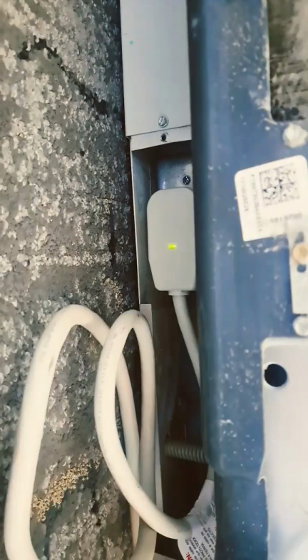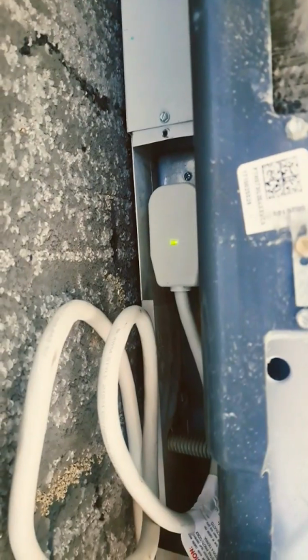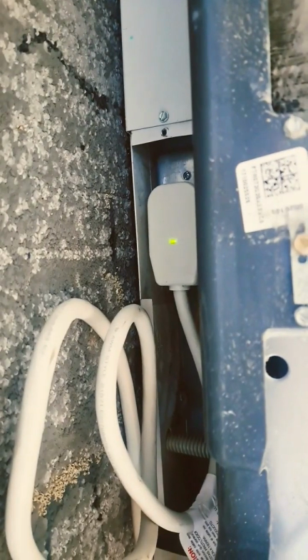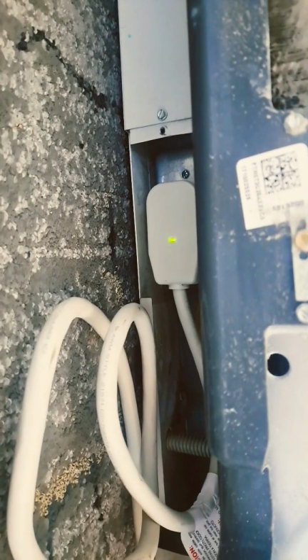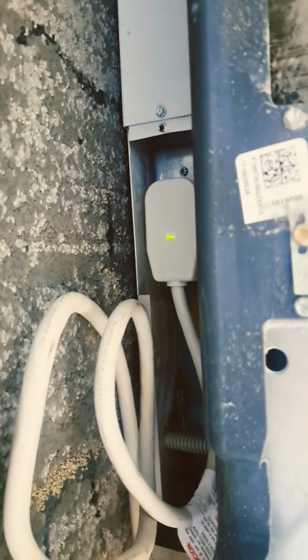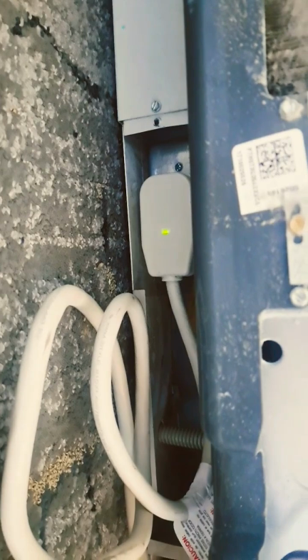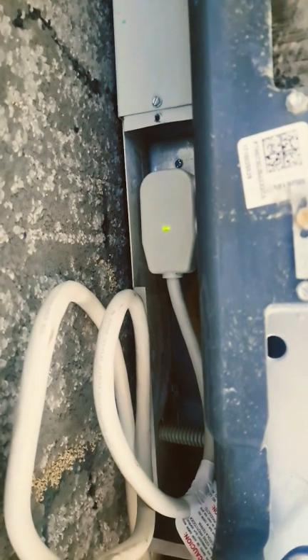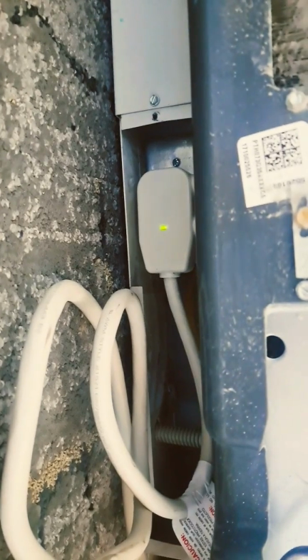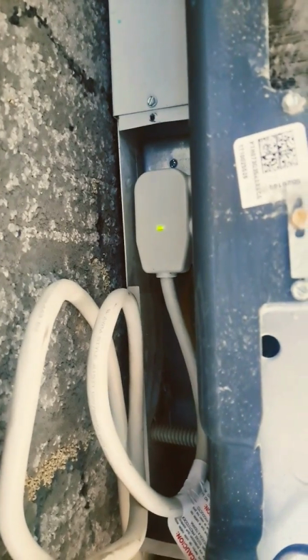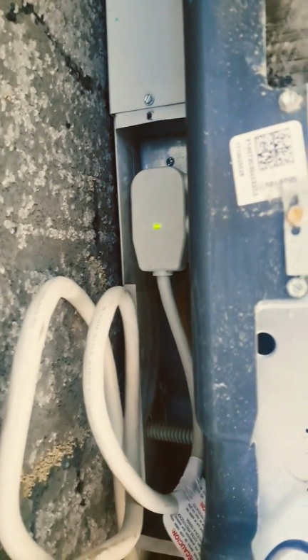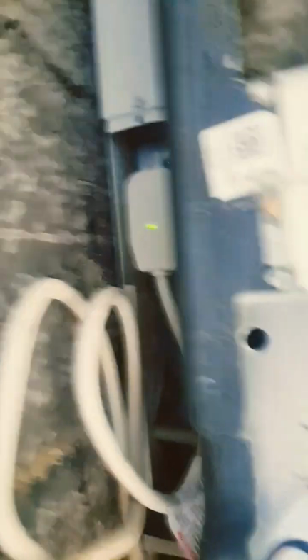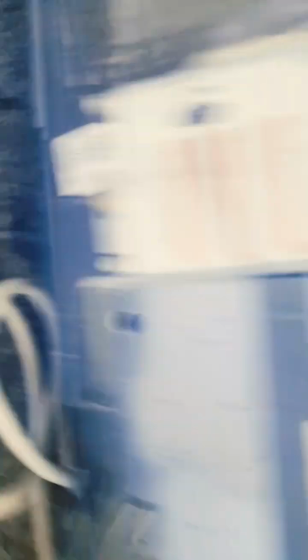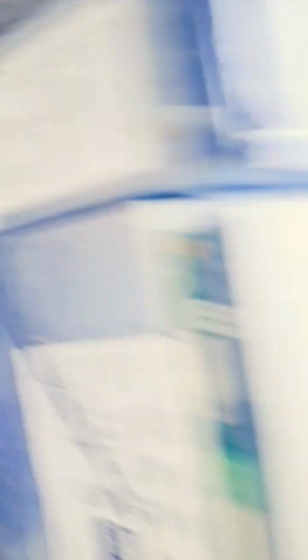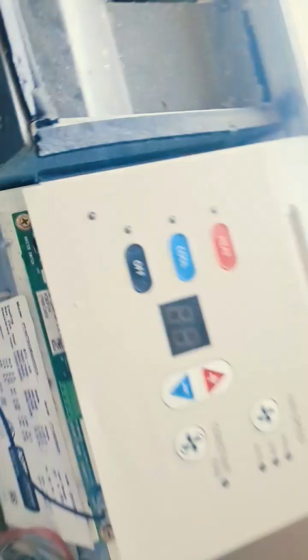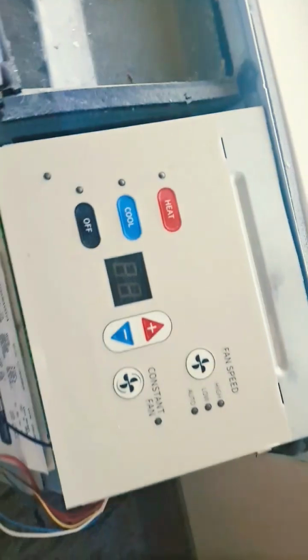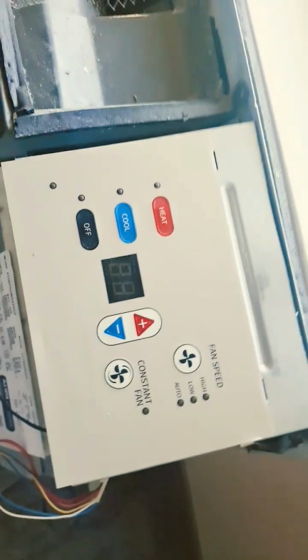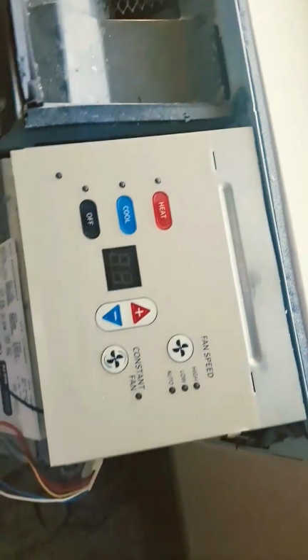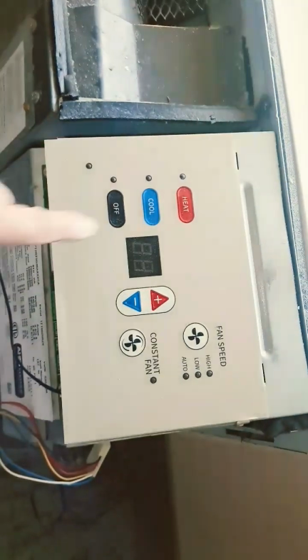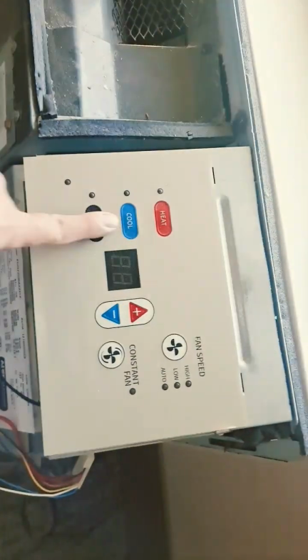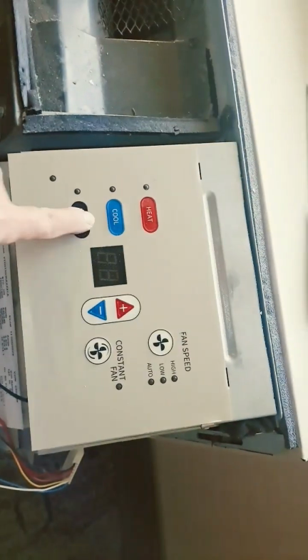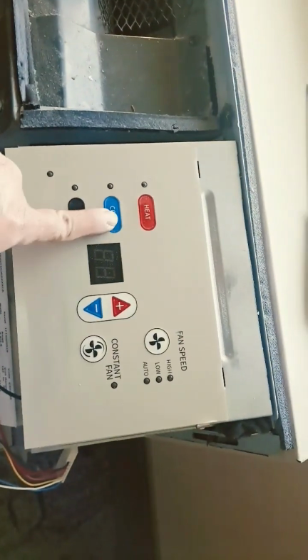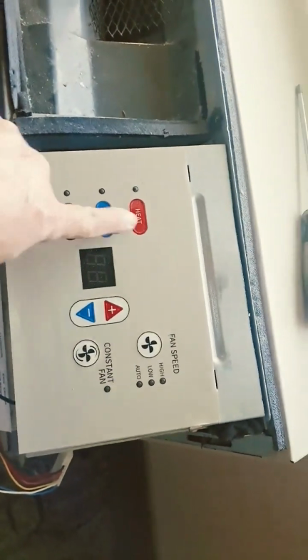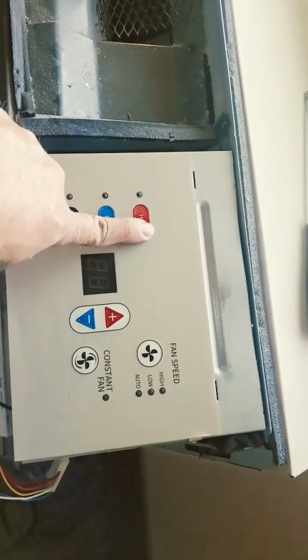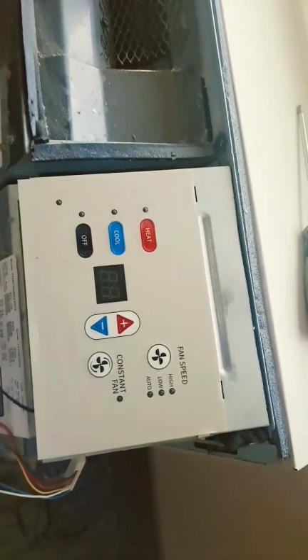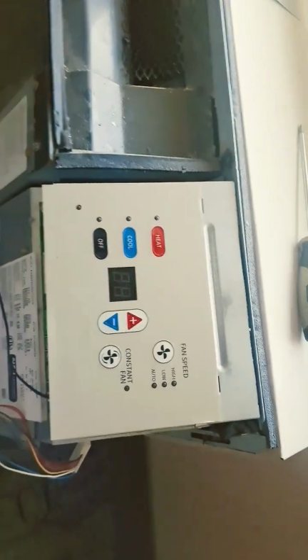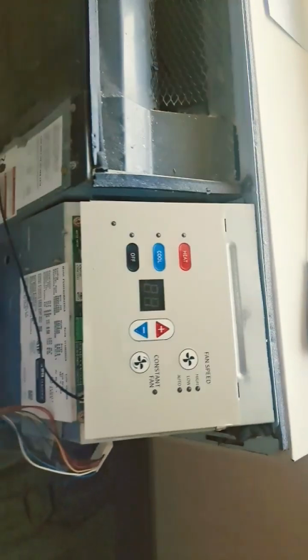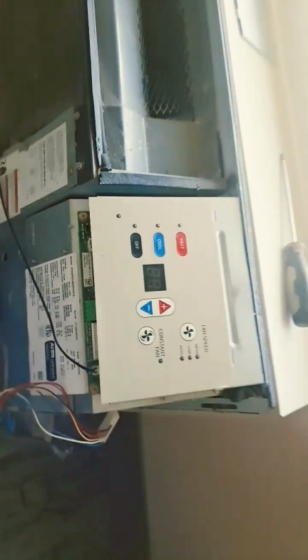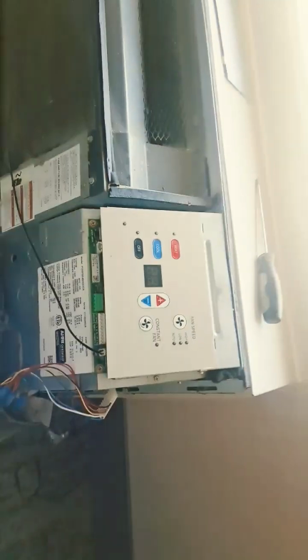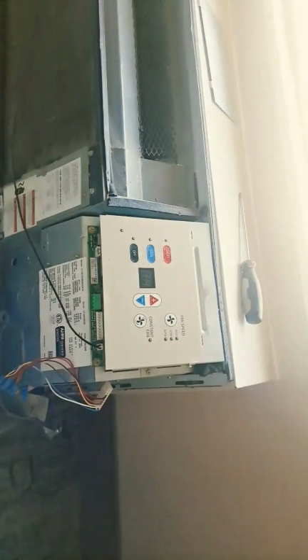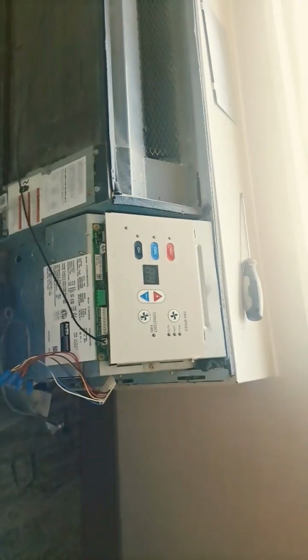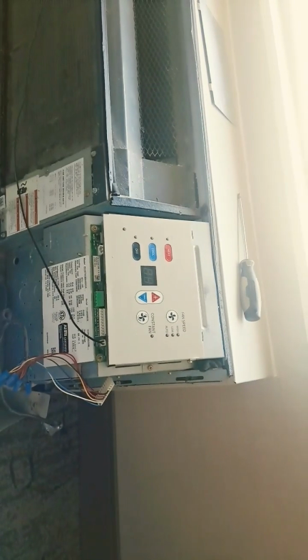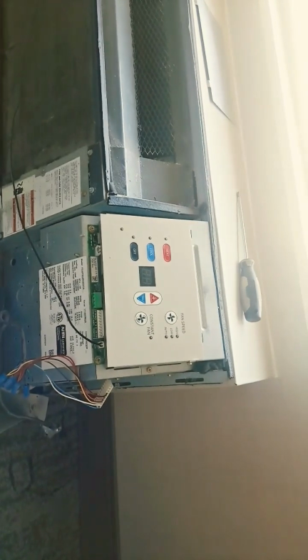In this case you can see there's power, but it's dead here on the board. So I'm gonna show you what's wrong with it.